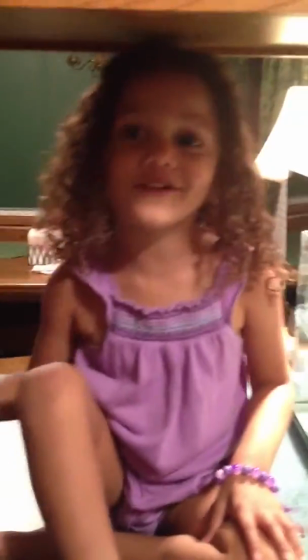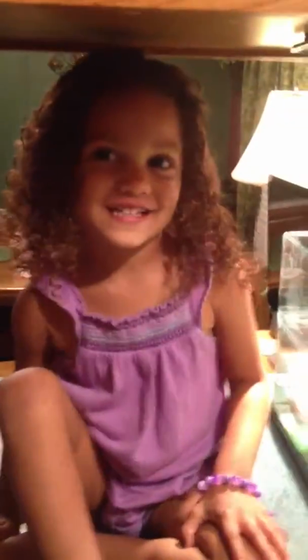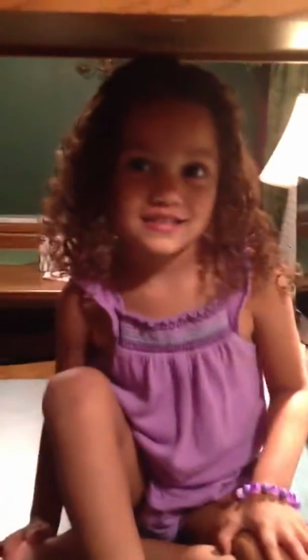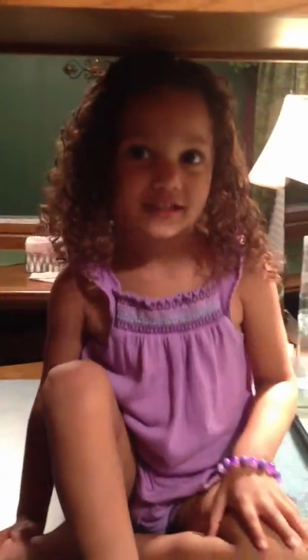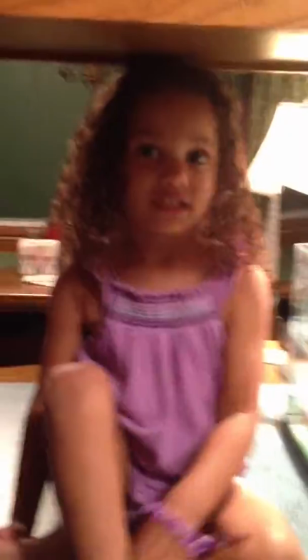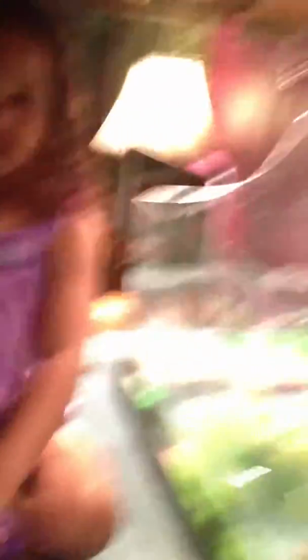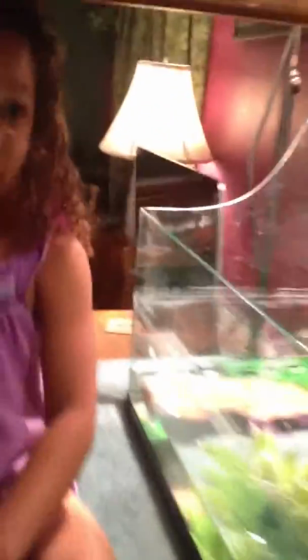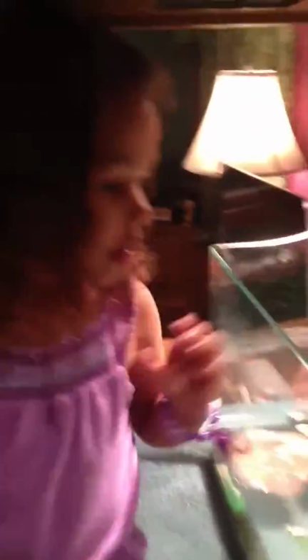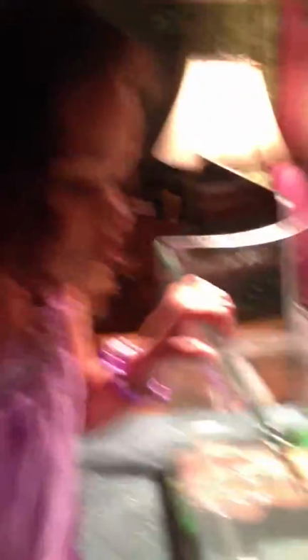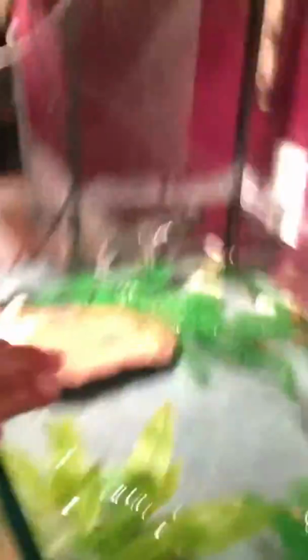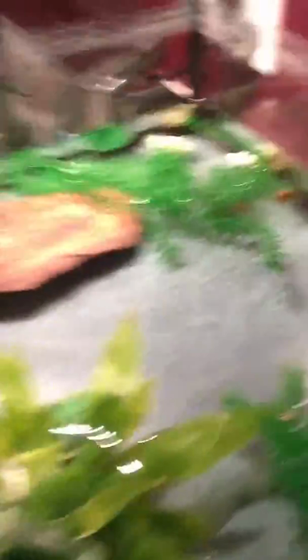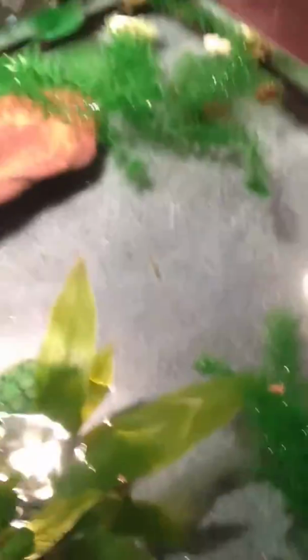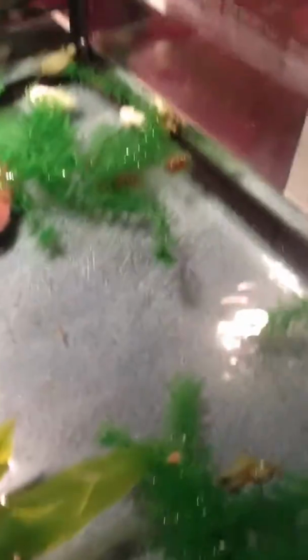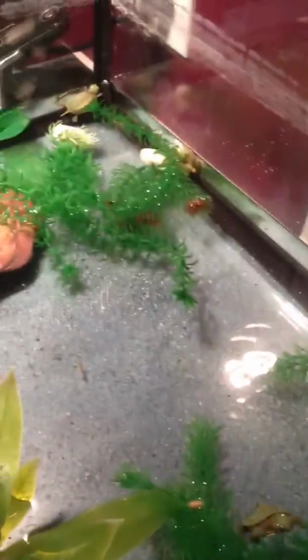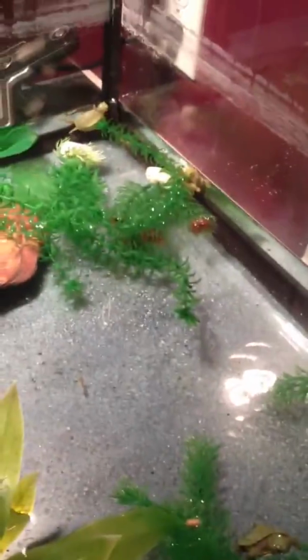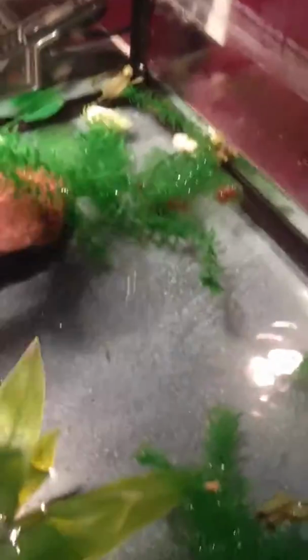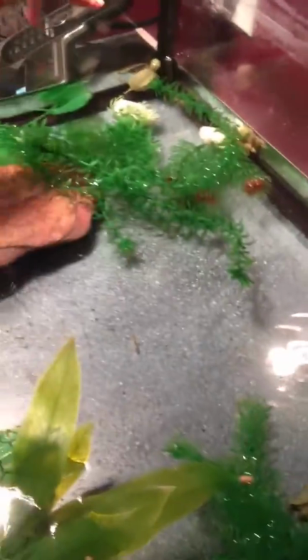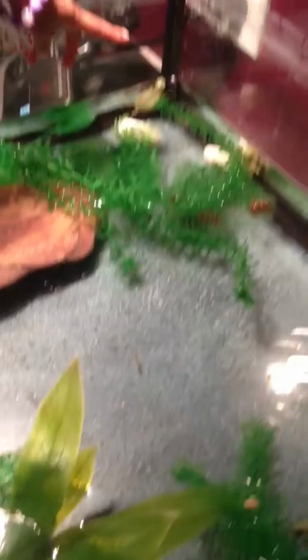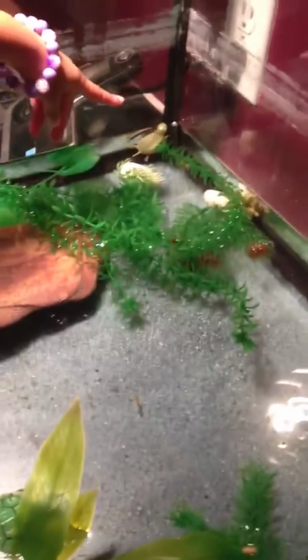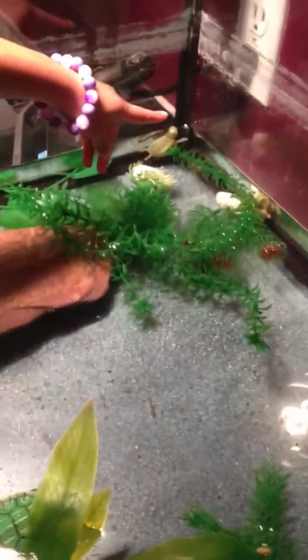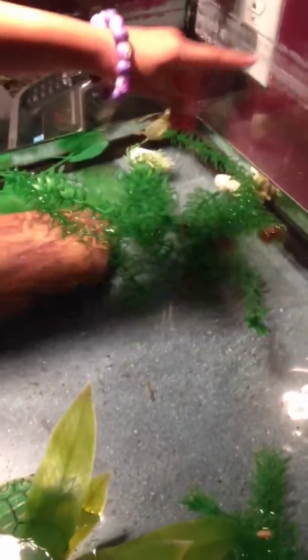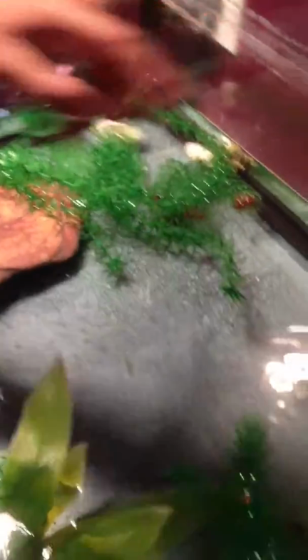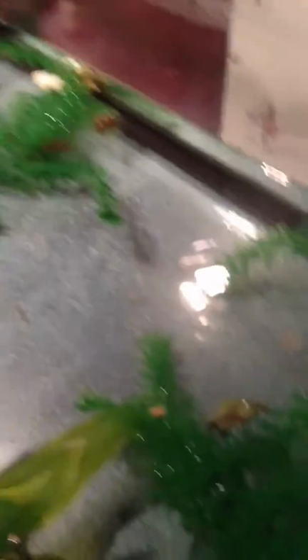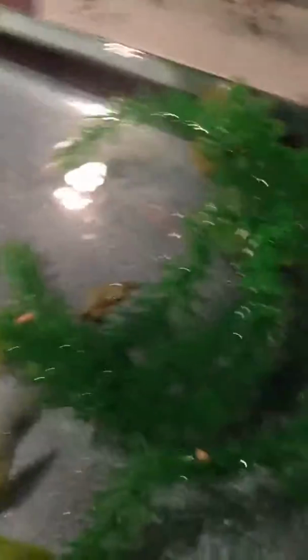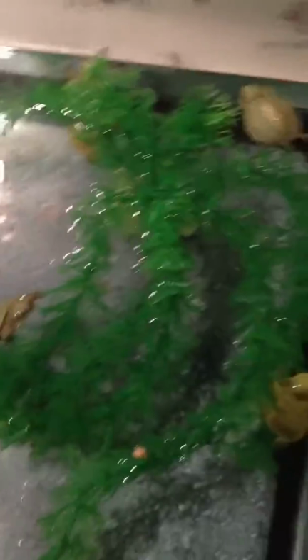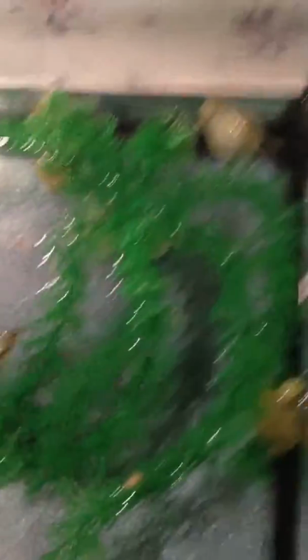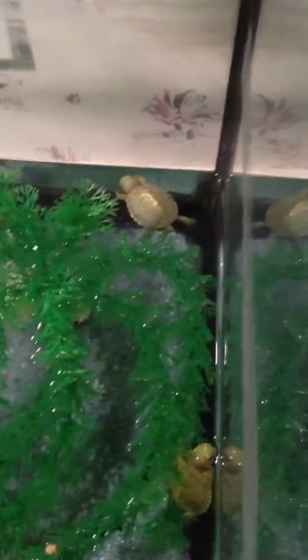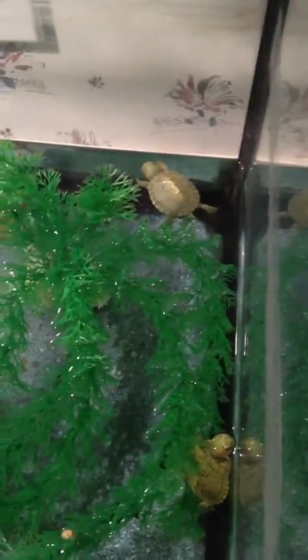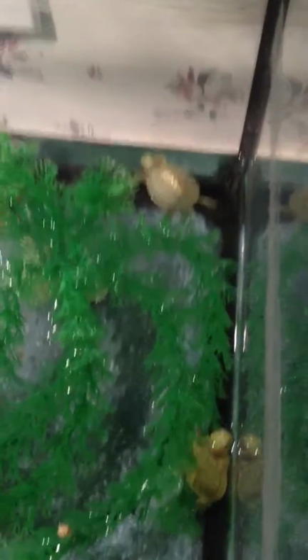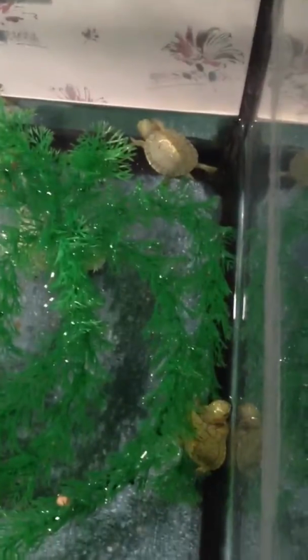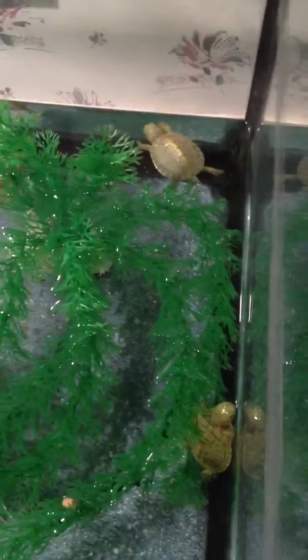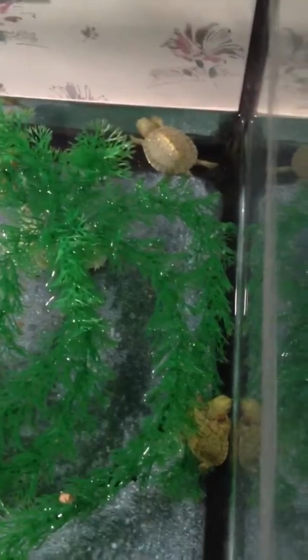Journey, which turtle happens to be your favorite? Right here, that one over there? He sure is cute. I think there's eight babies that we have swimming in here.